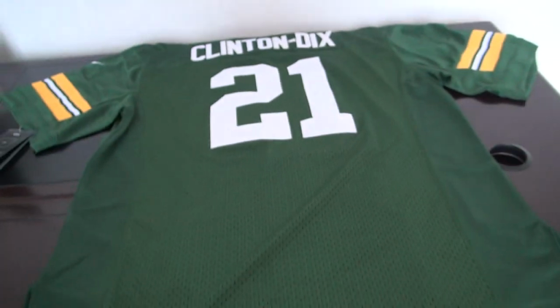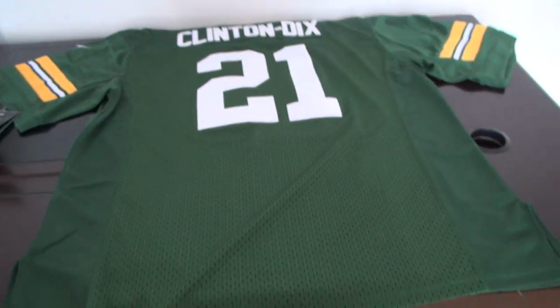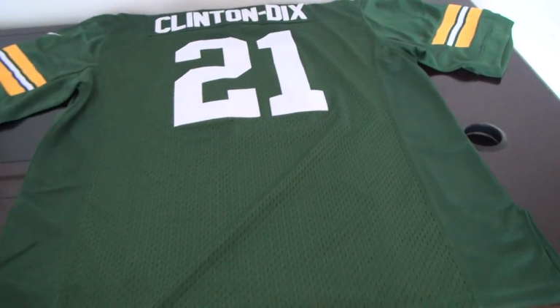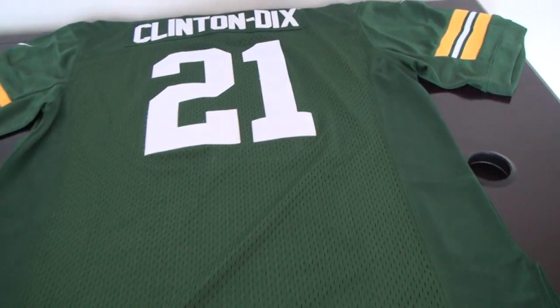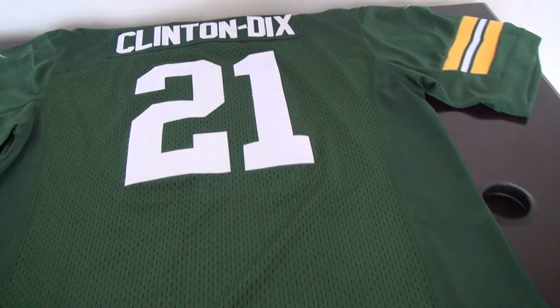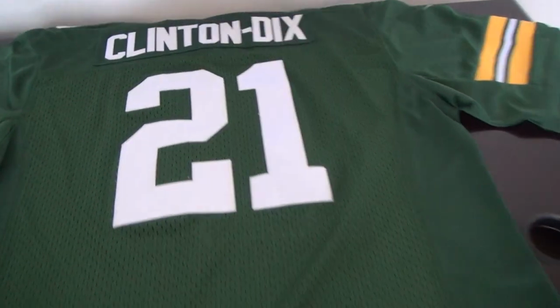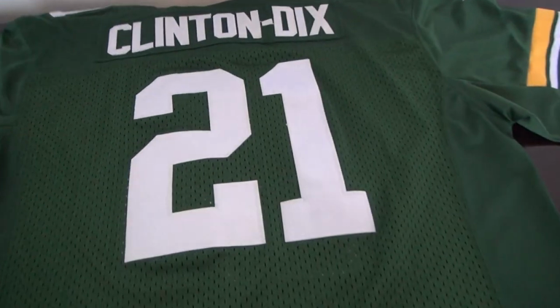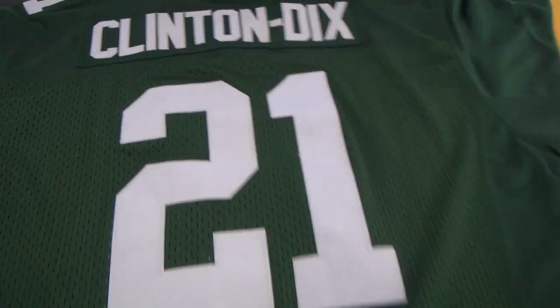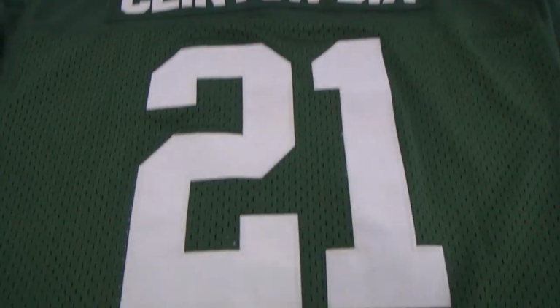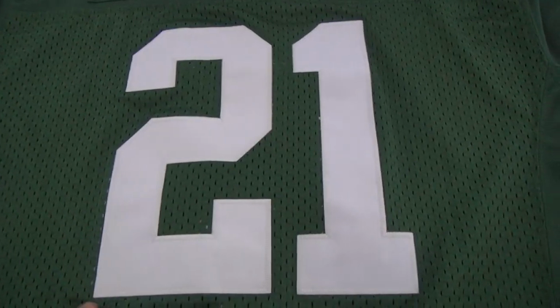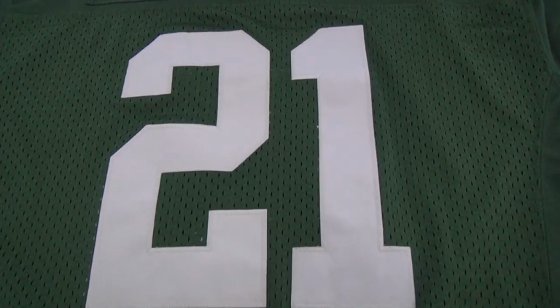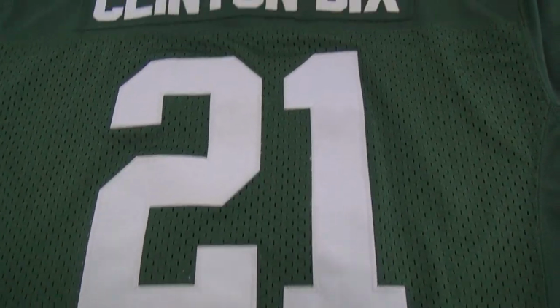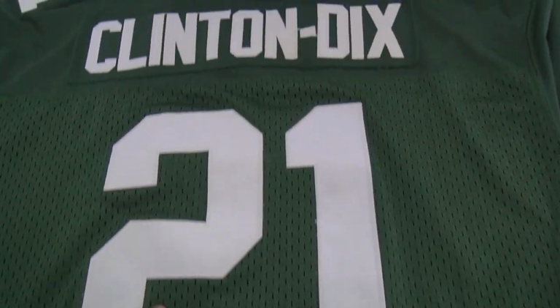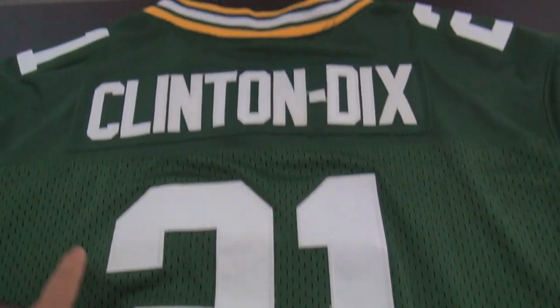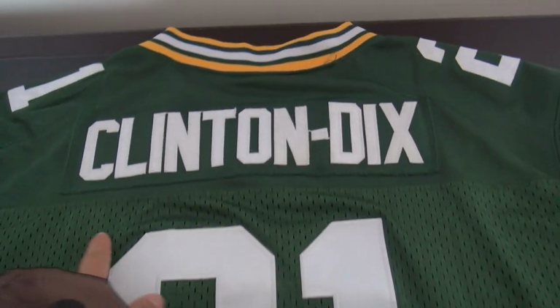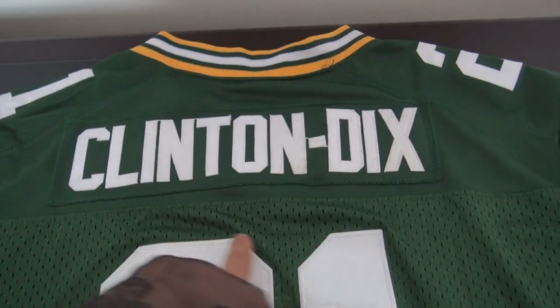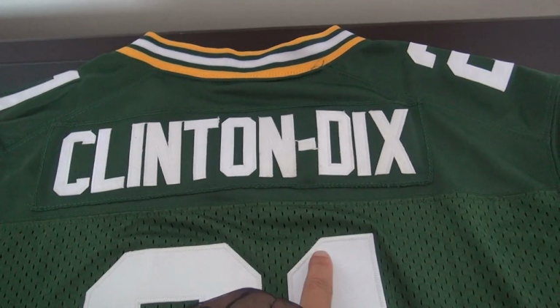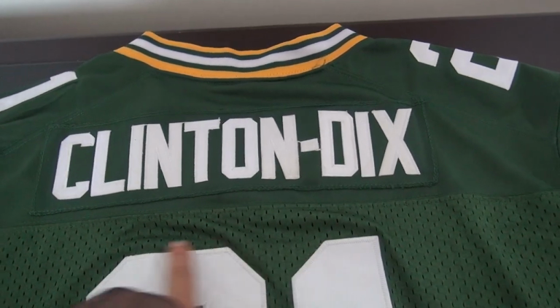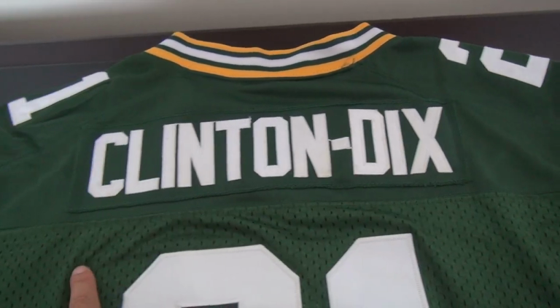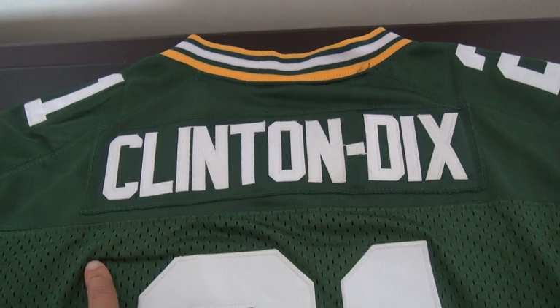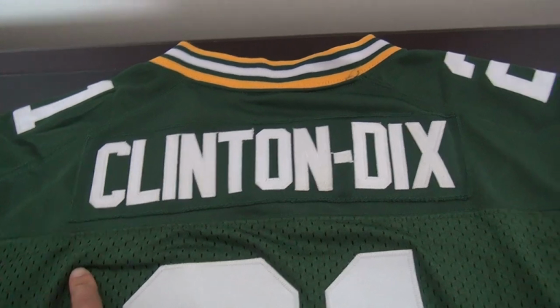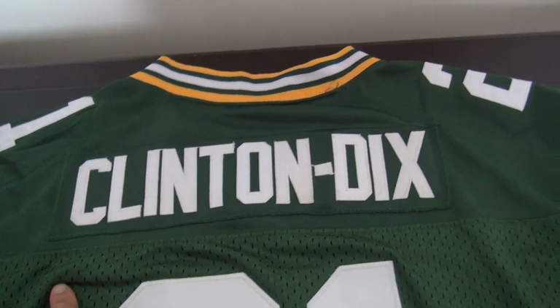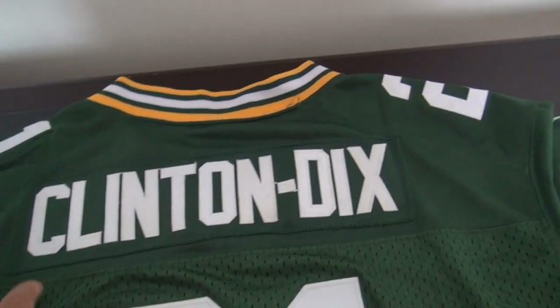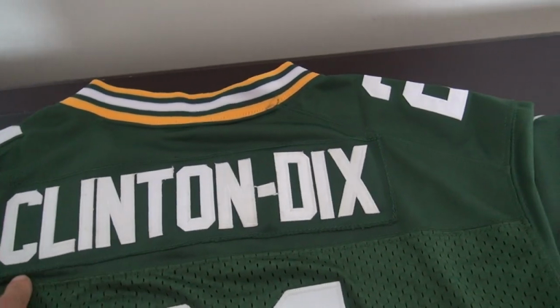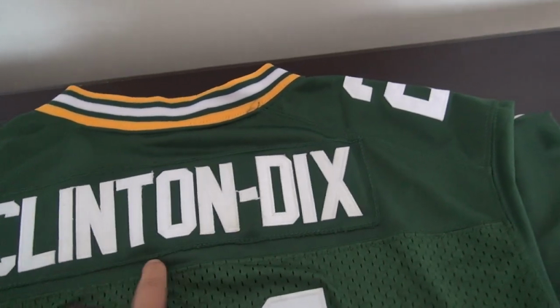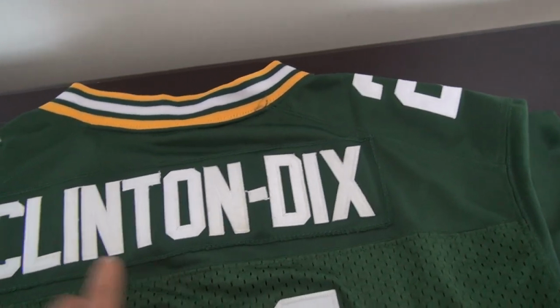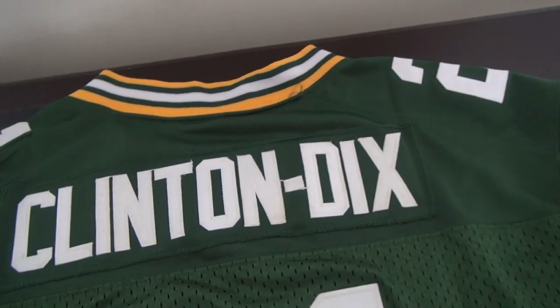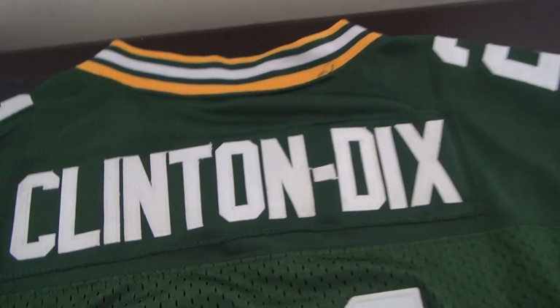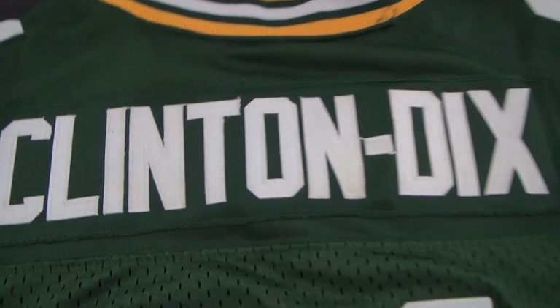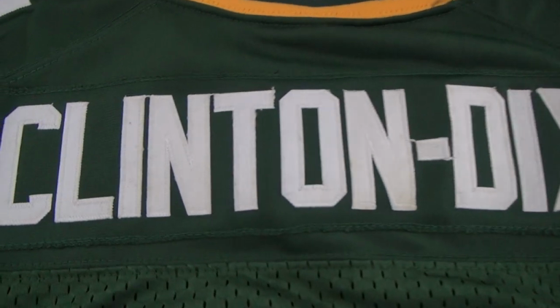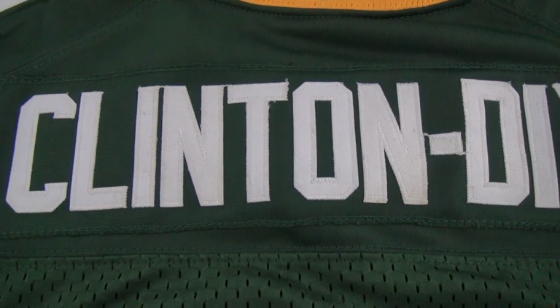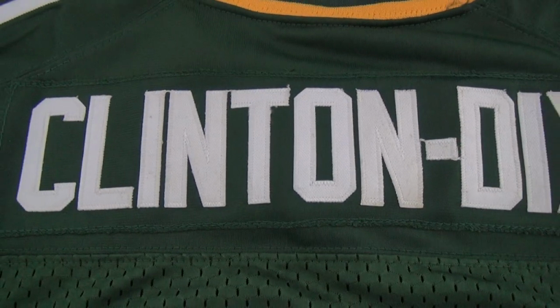Number 21 — all stitched here. This part is the nameplate: Clinton Dix. Stitched name.